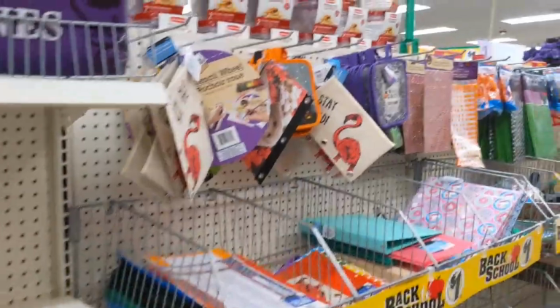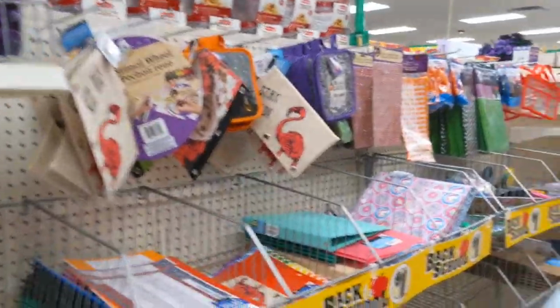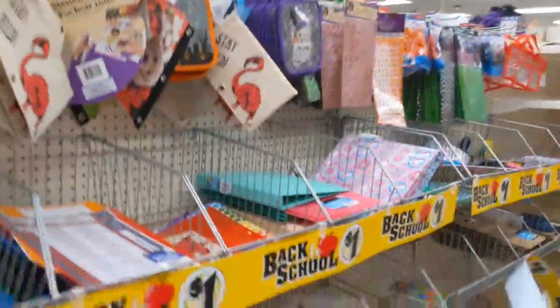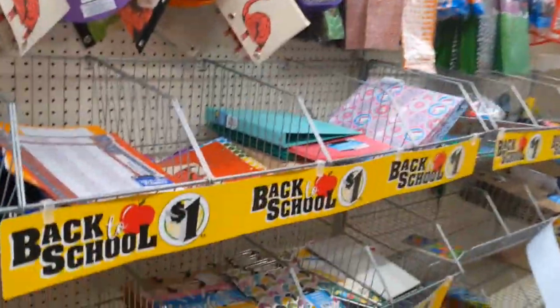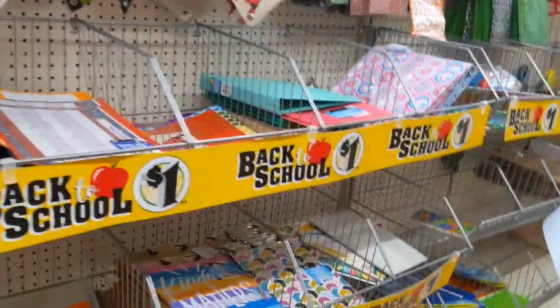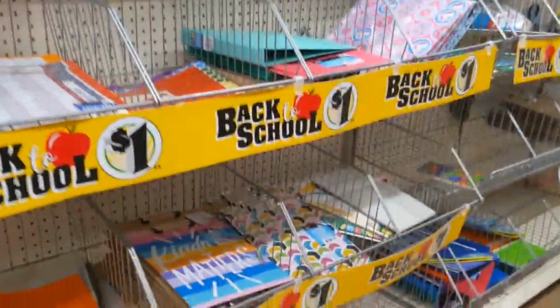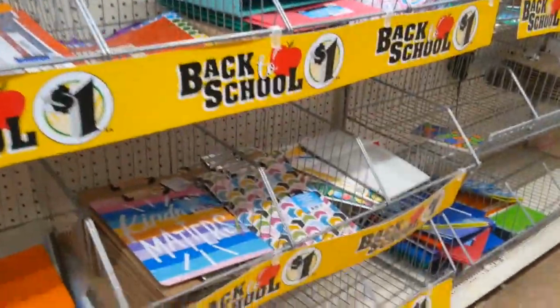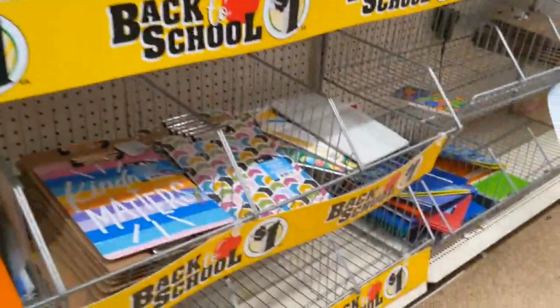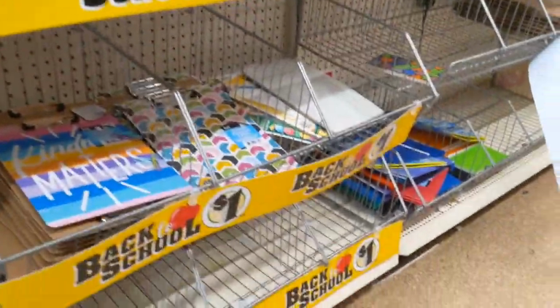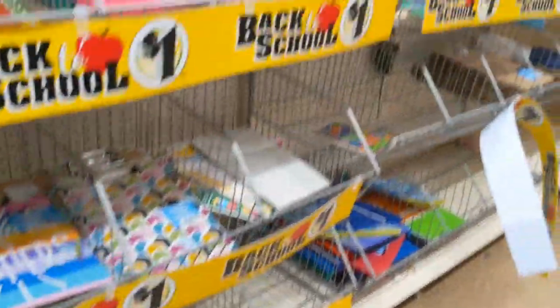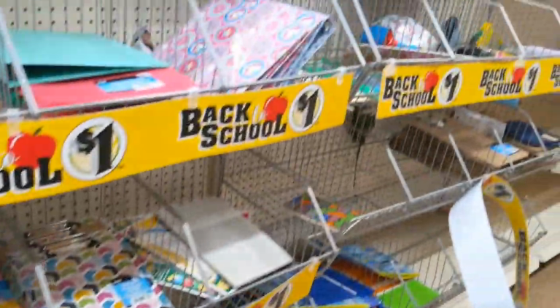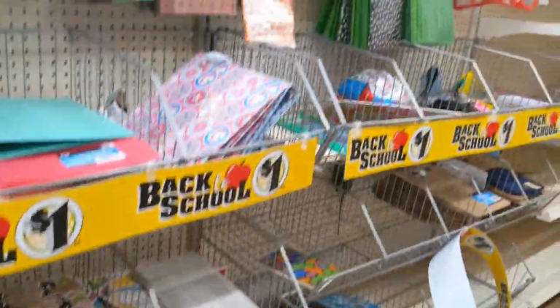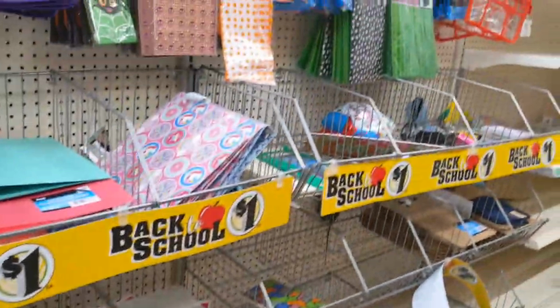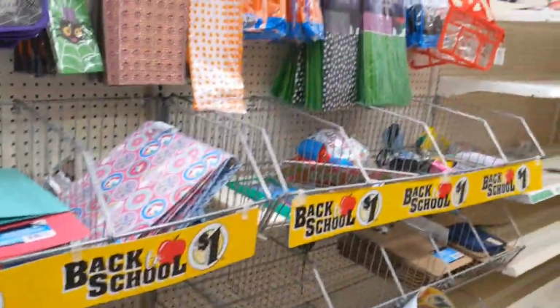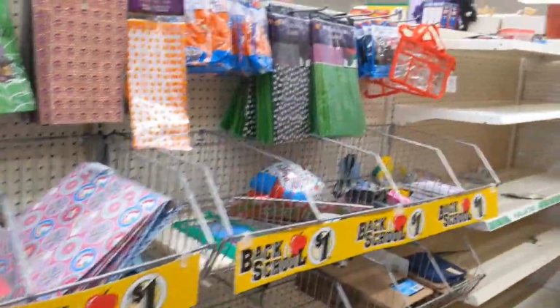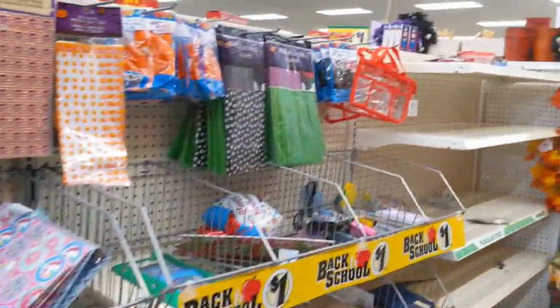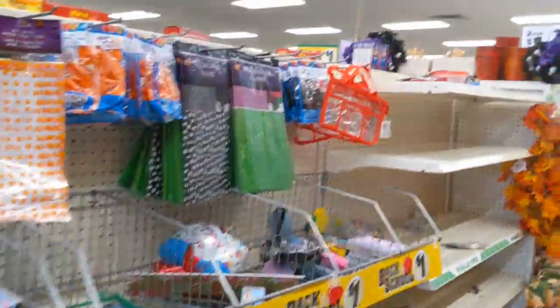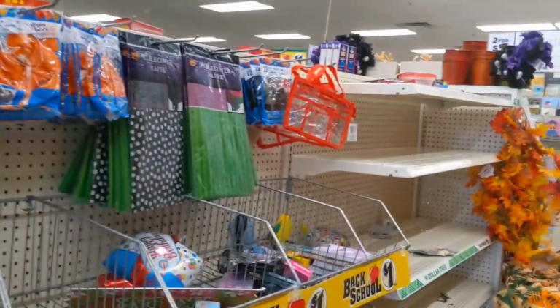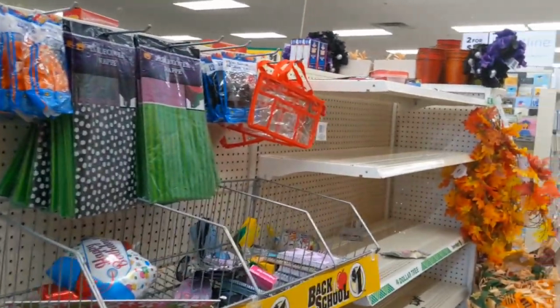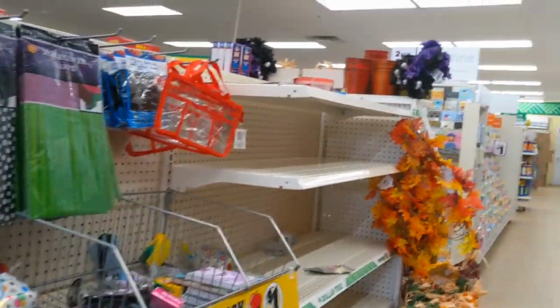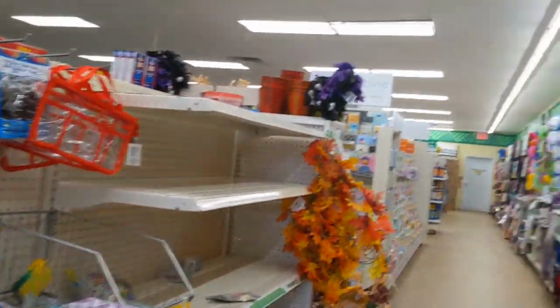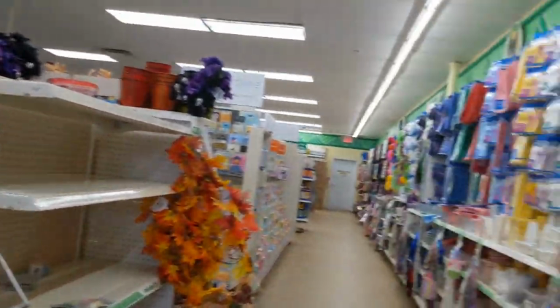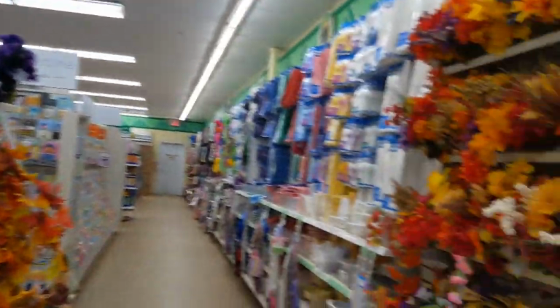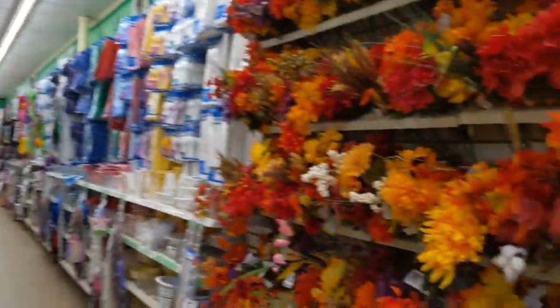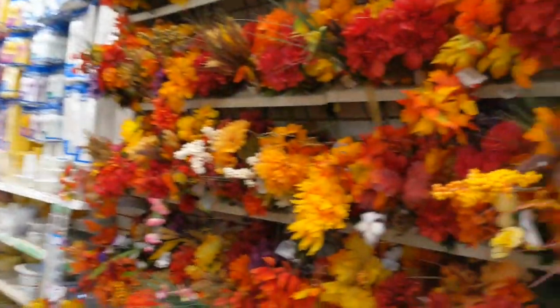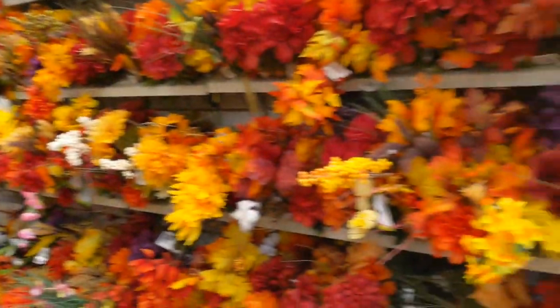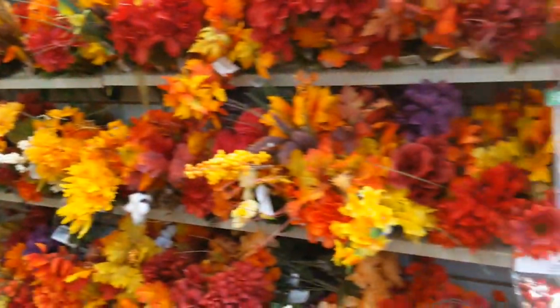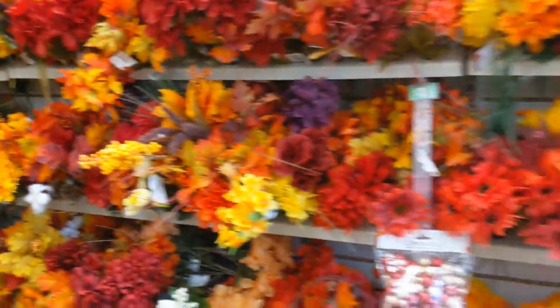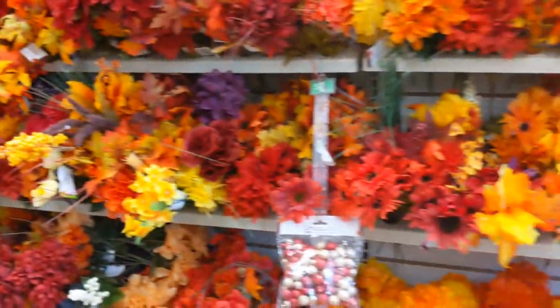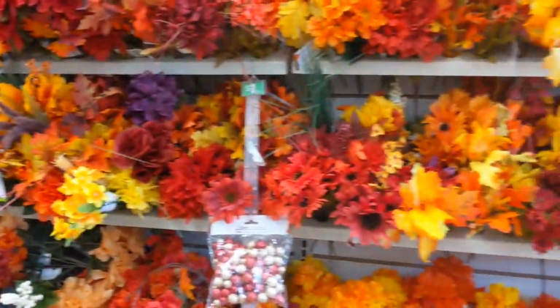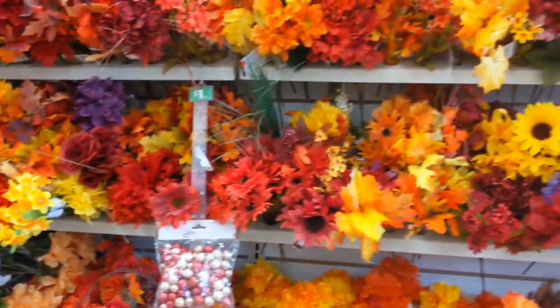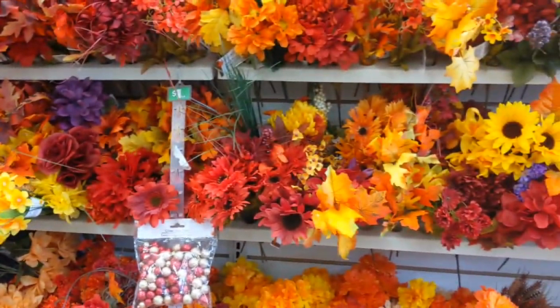Back to school - gosh, they've about sold out of their back to school stuff. Oh, and they have all these beautiful fall flowers - how pretty!